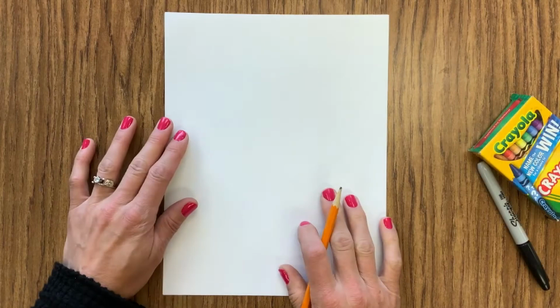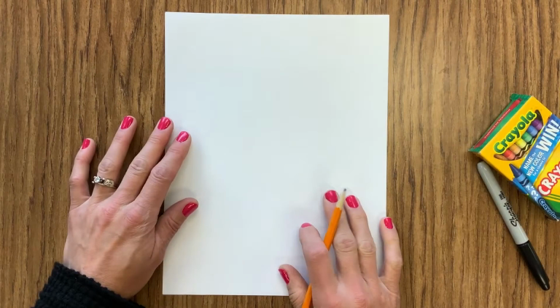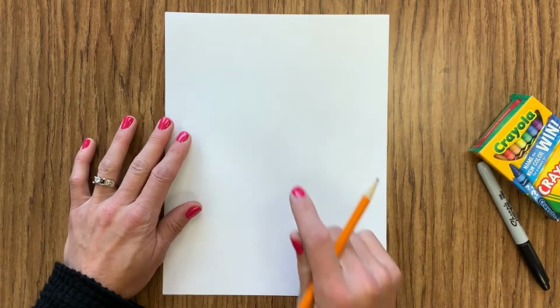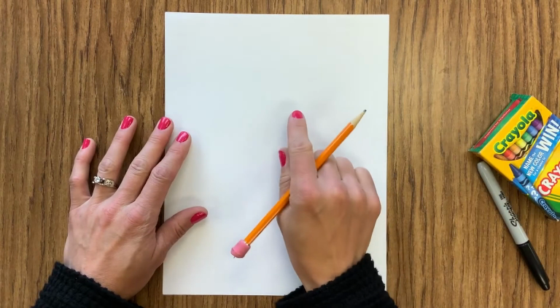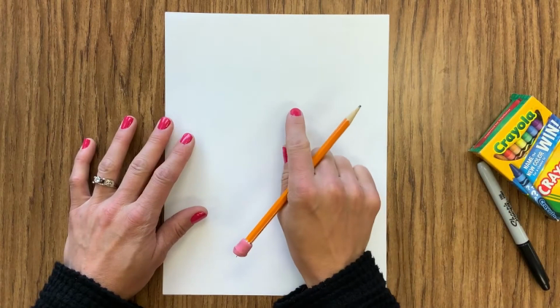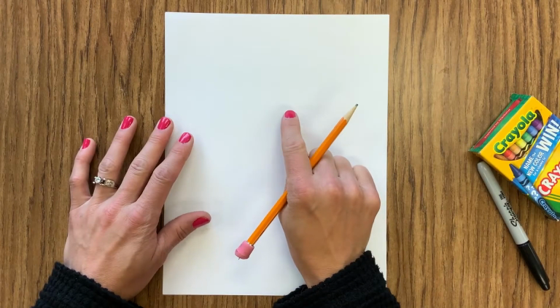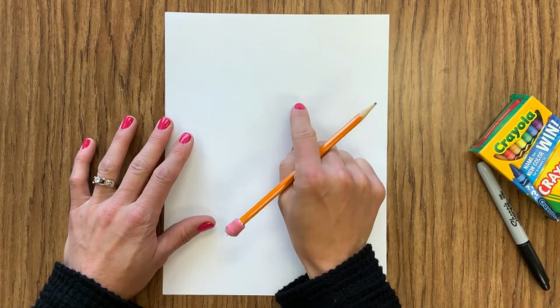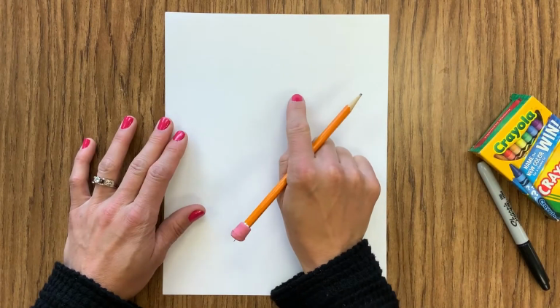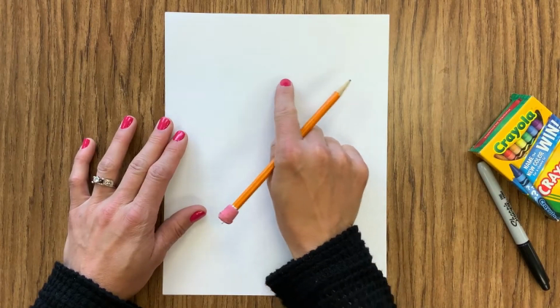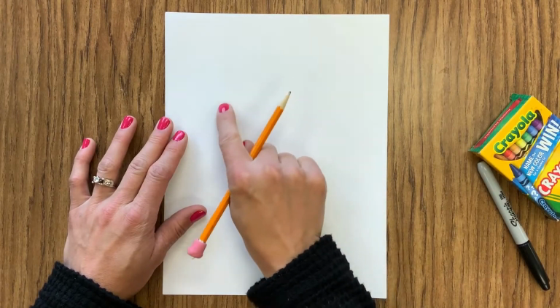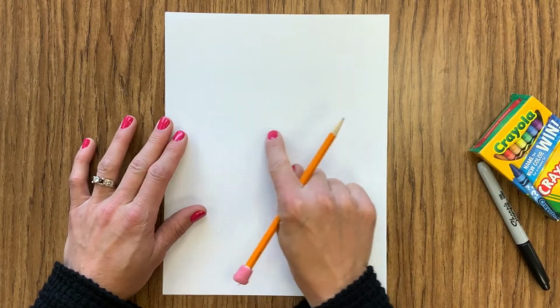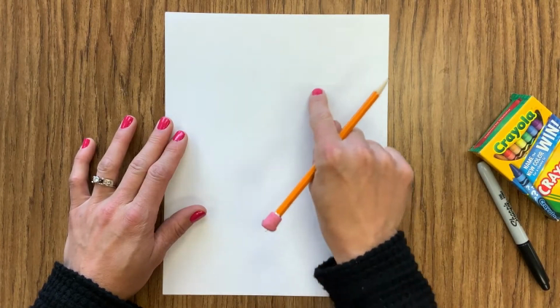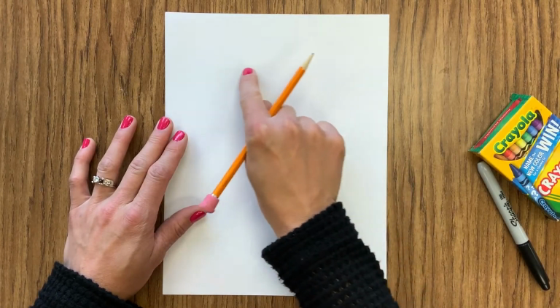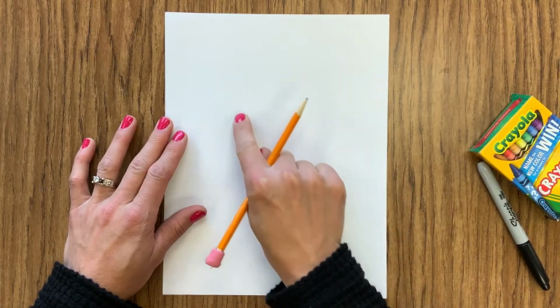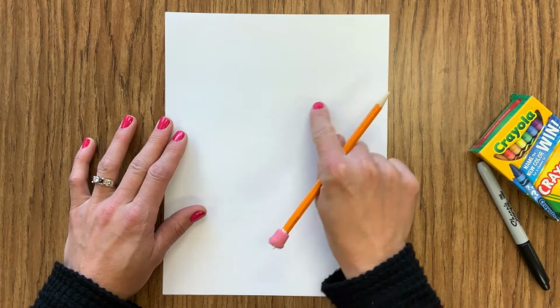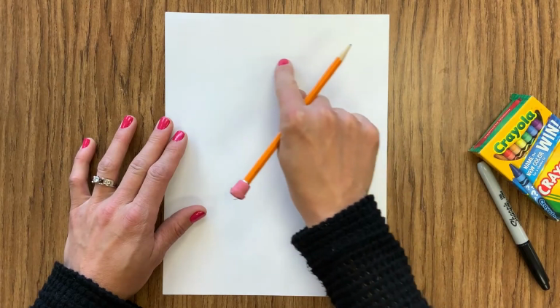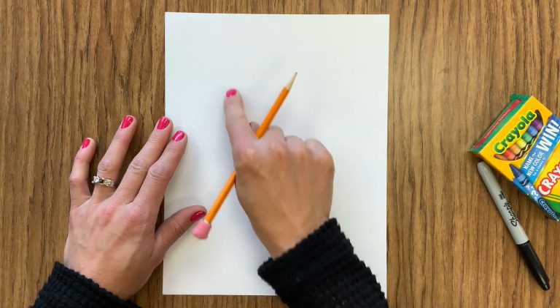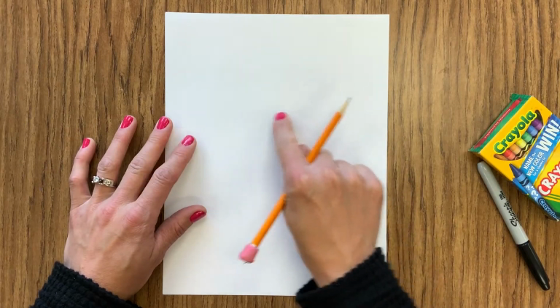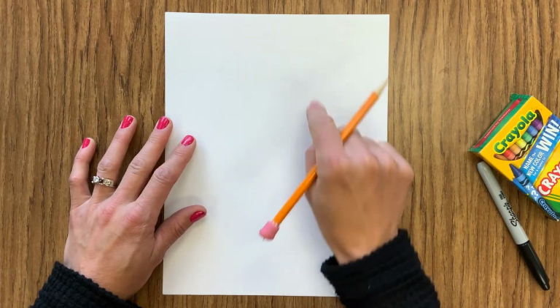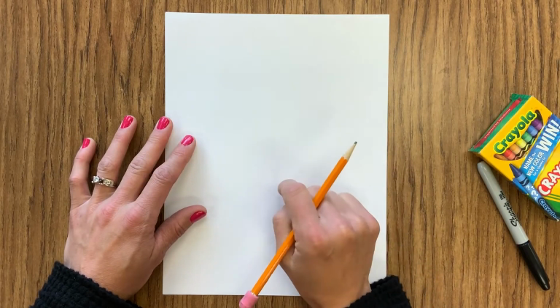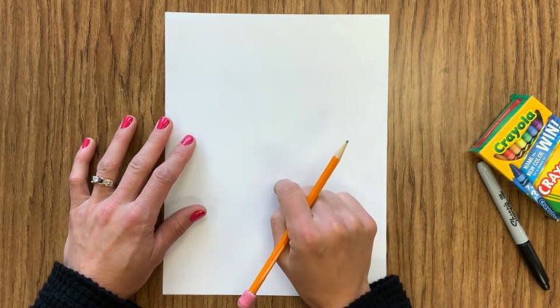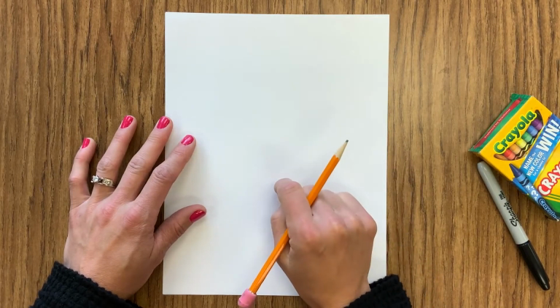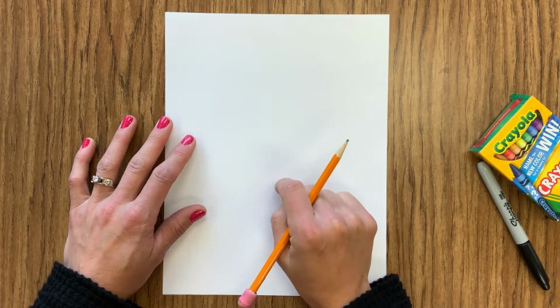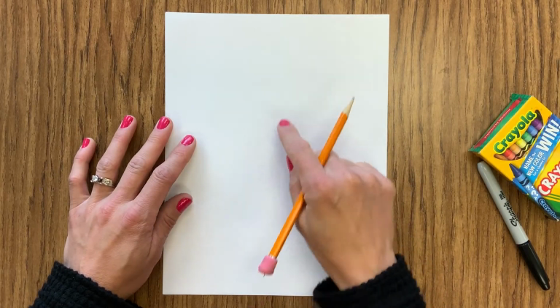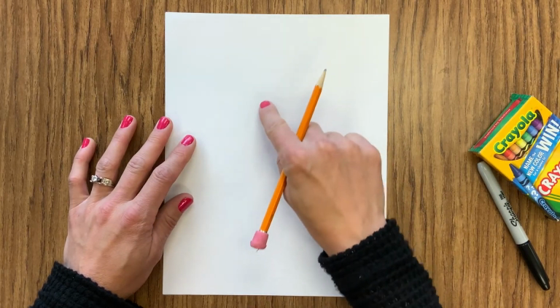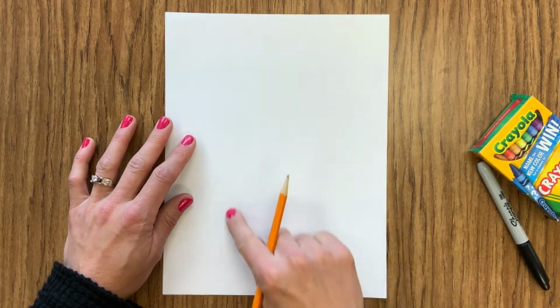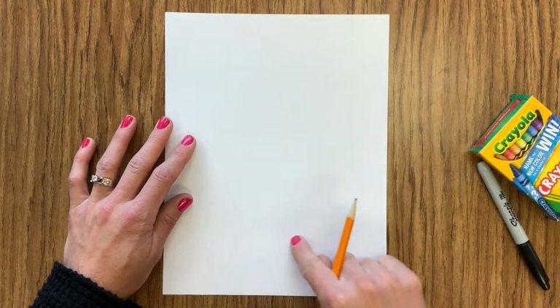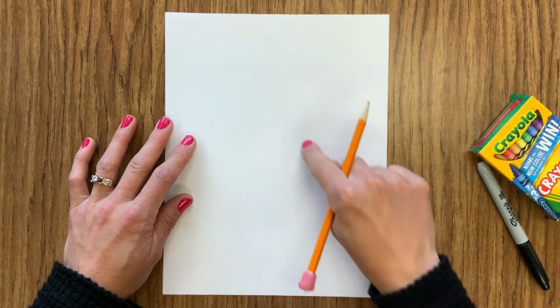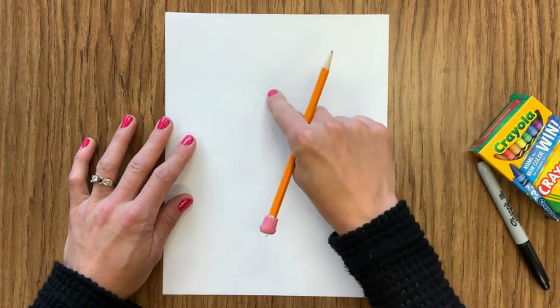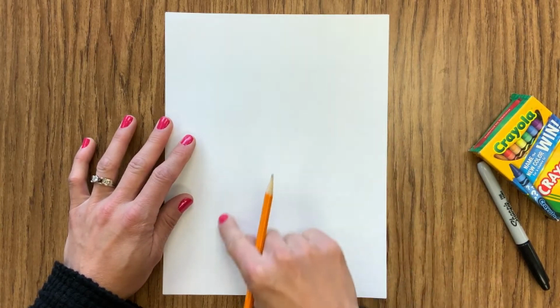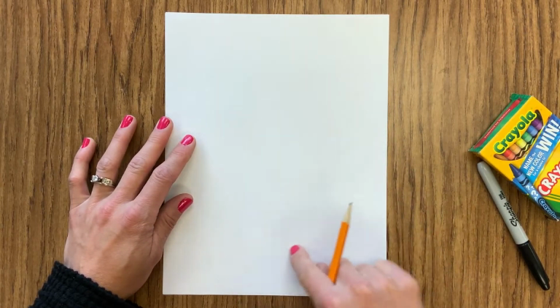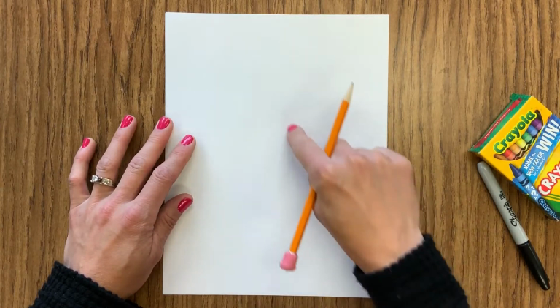Today we are going to be drawing a picture of an abstract cat. So our cat is not going to look realistic, but we're going to be able to tell that it is a cat.